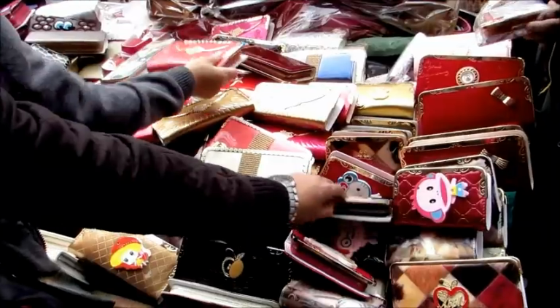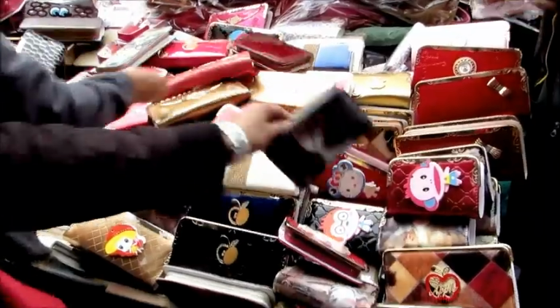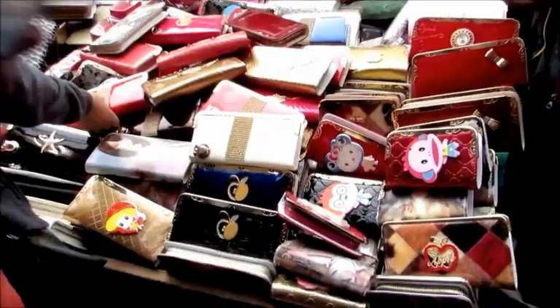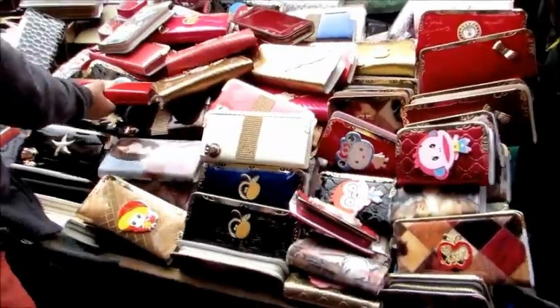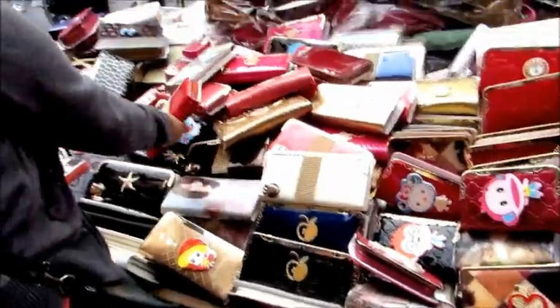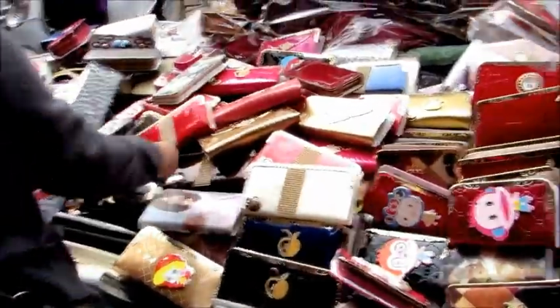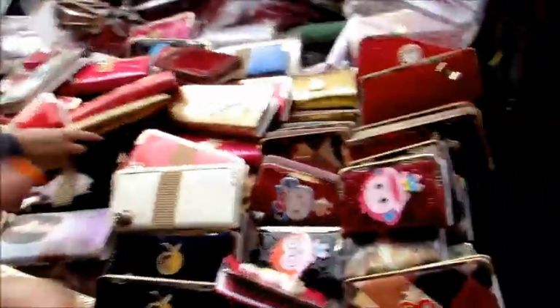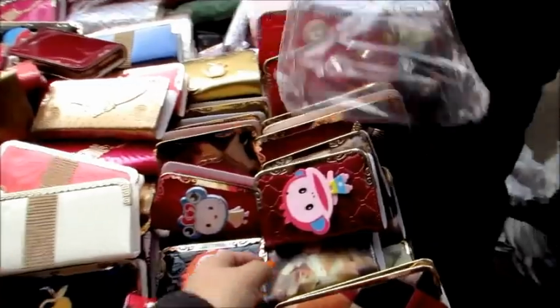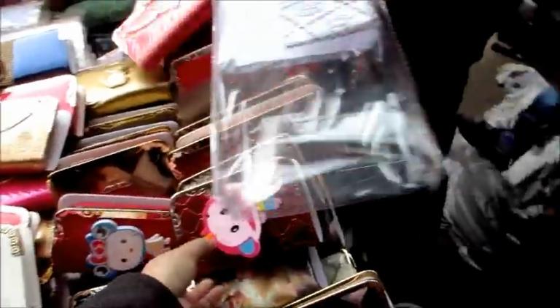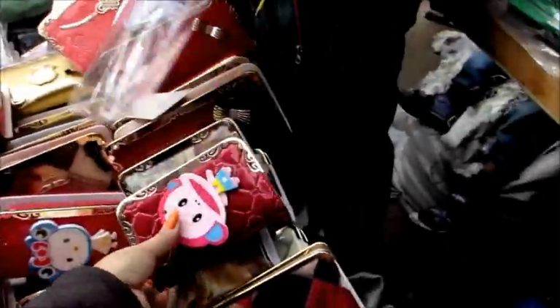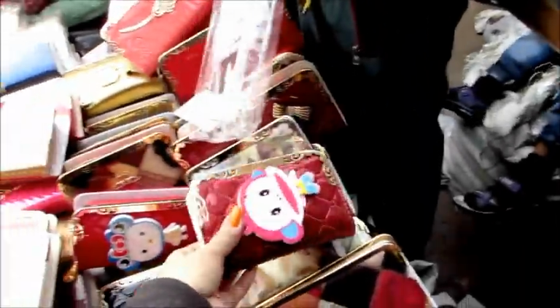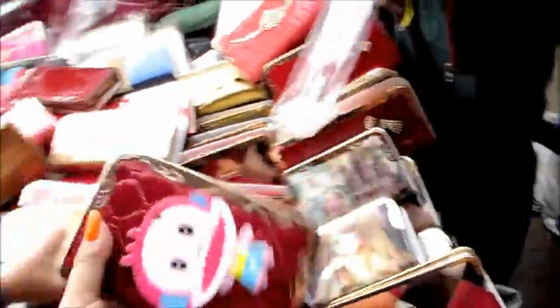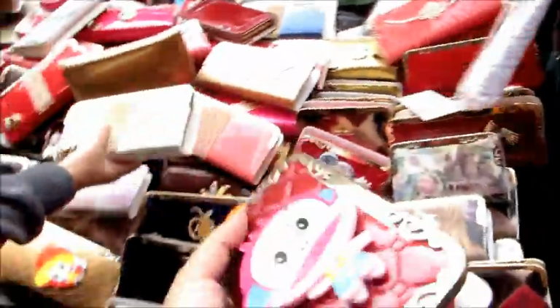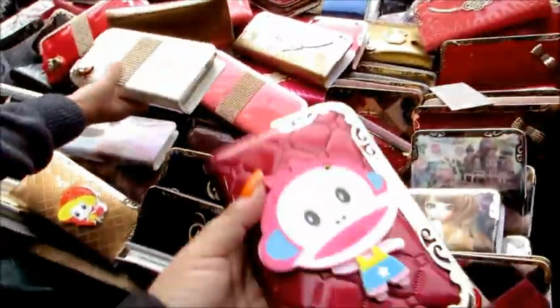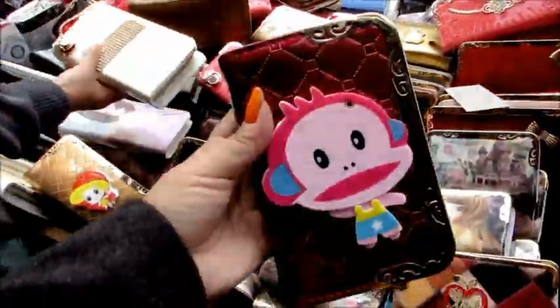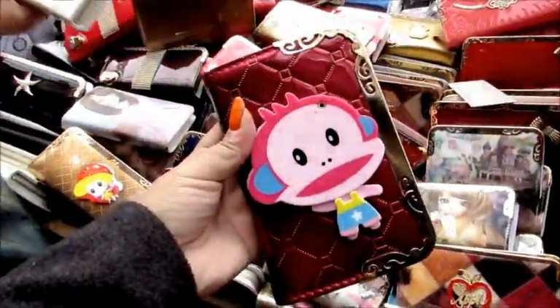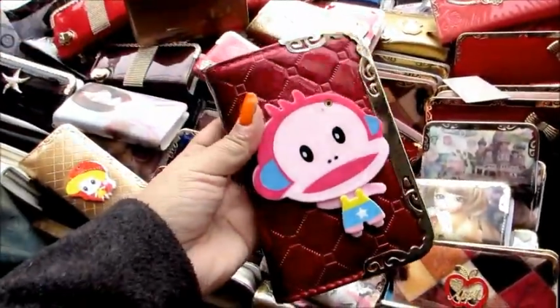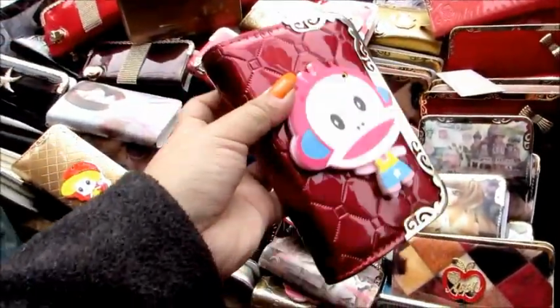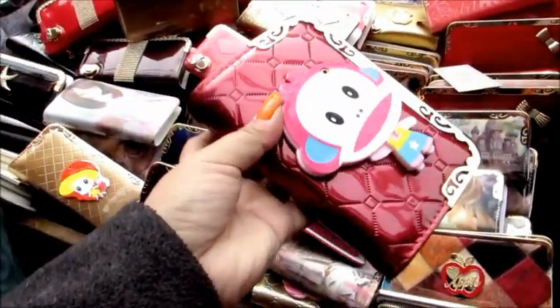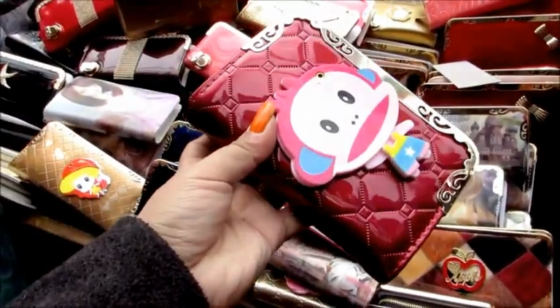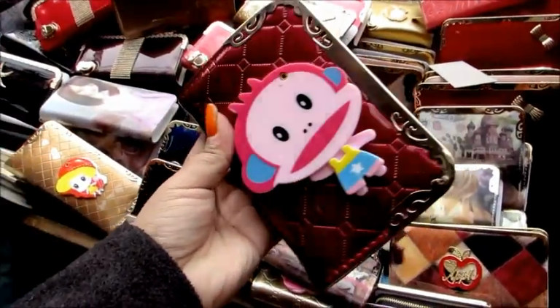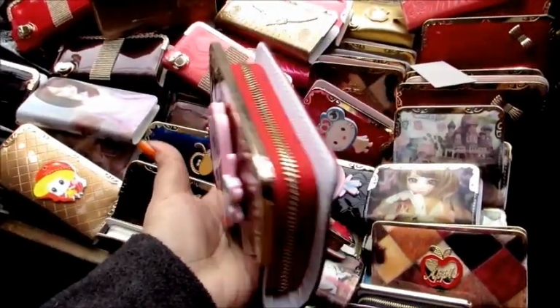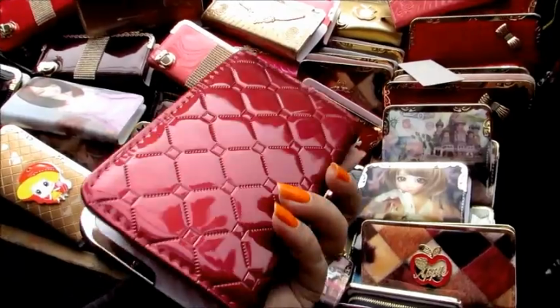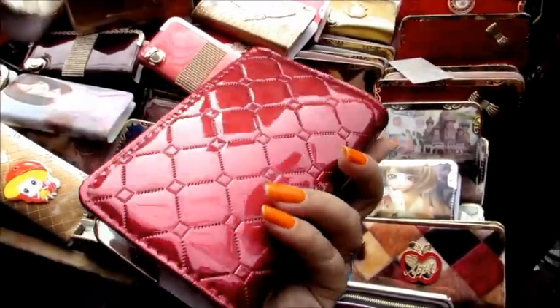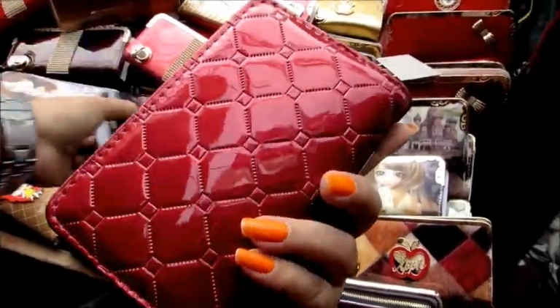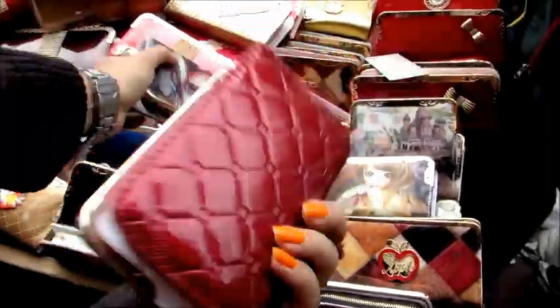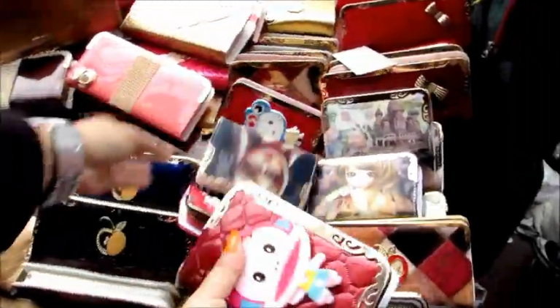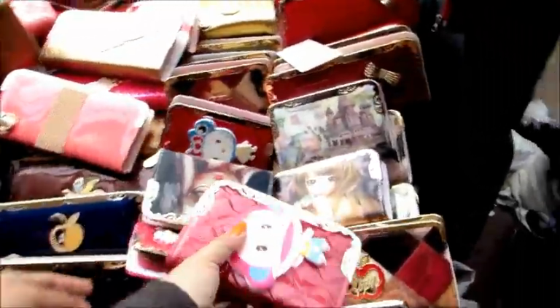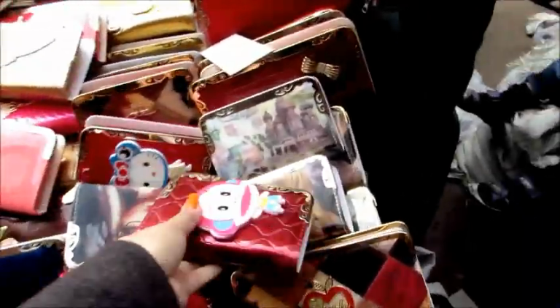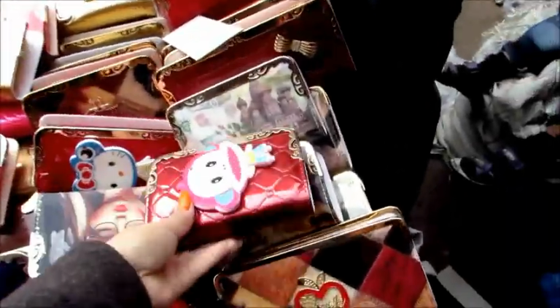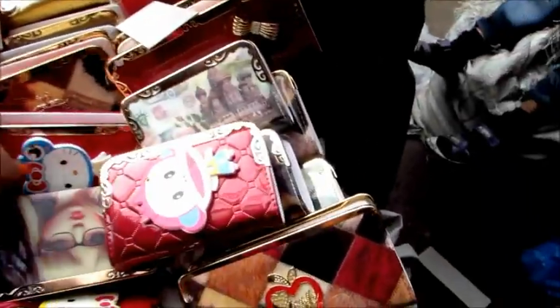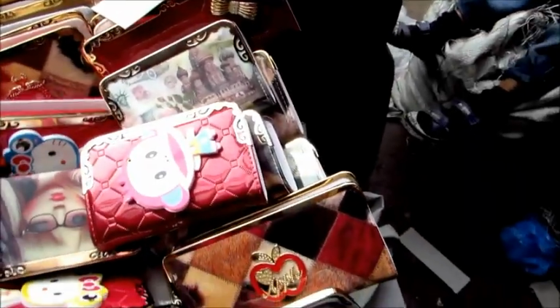These are some of the cutest purses that I've ever seen. Look at this monkey one - it was so cute and in very good material as well. All of these are 100 rupees retail; in wholesale they'll slash the prices further.